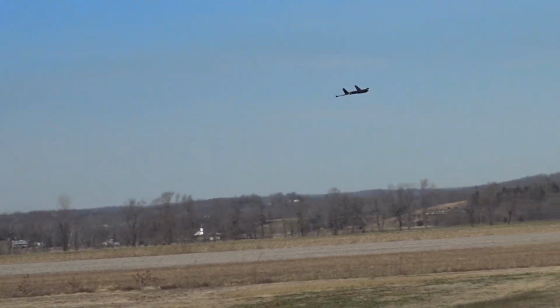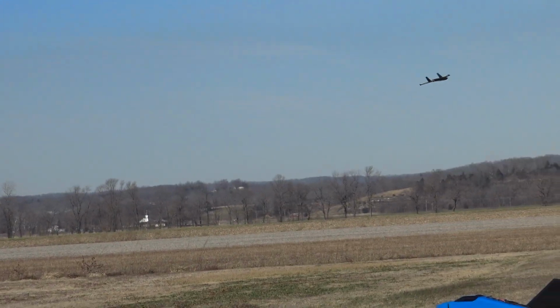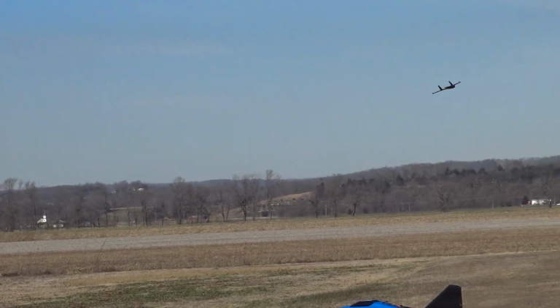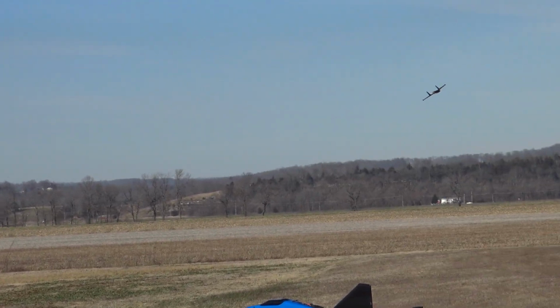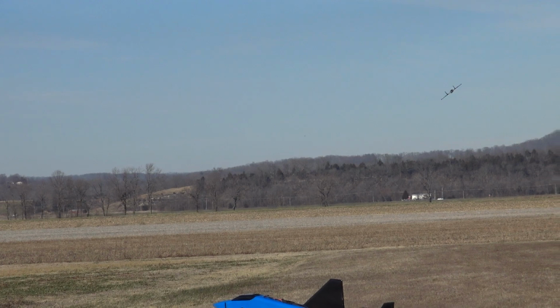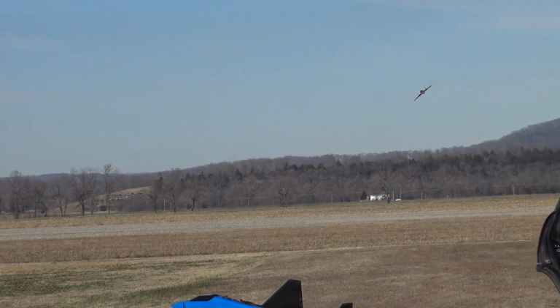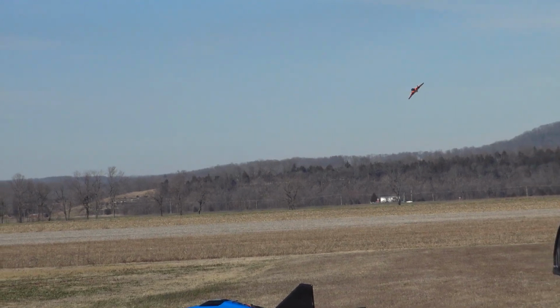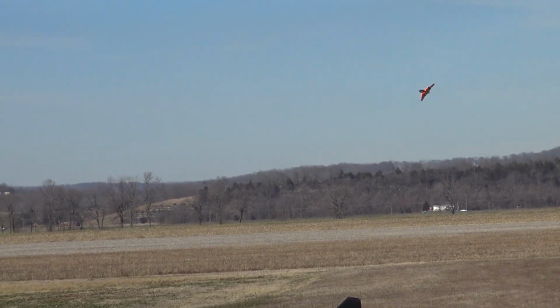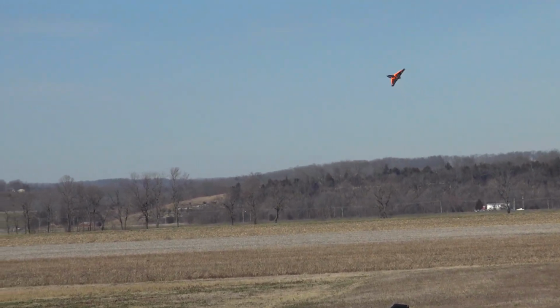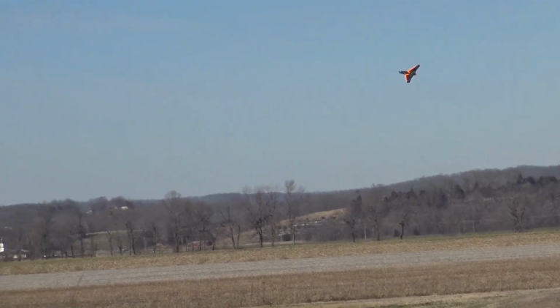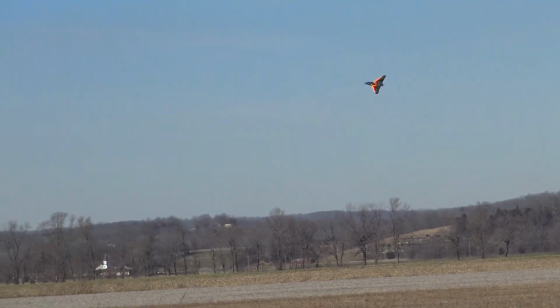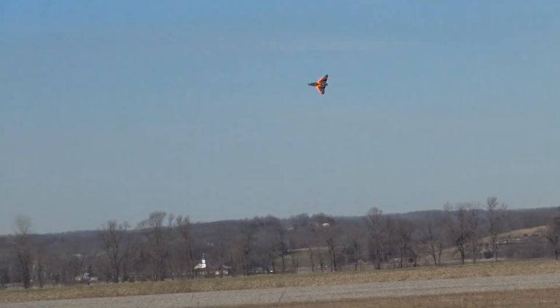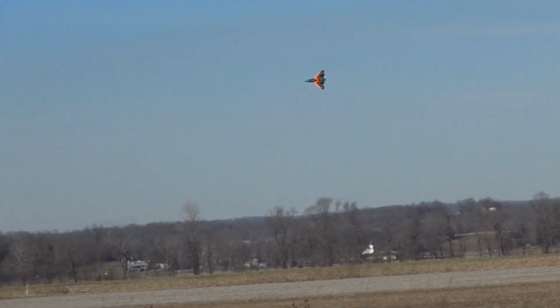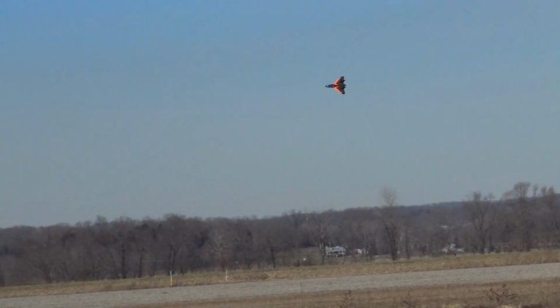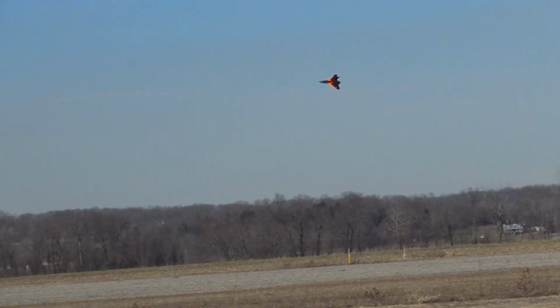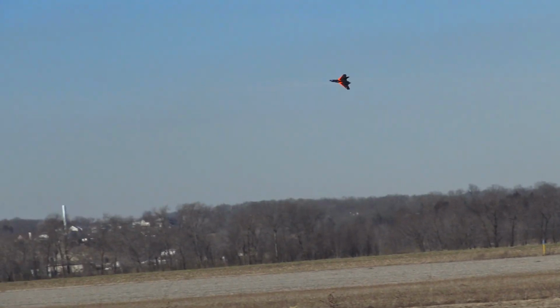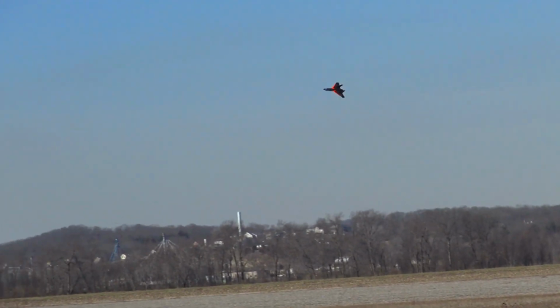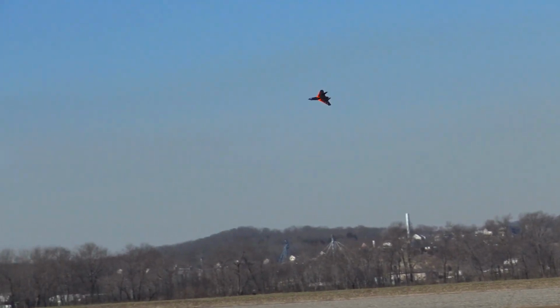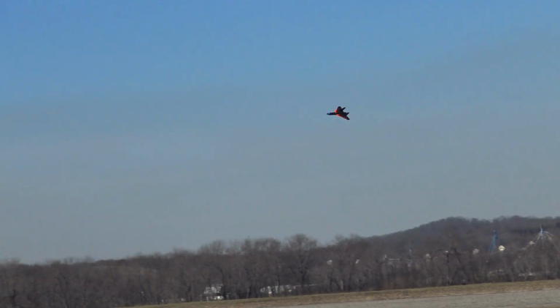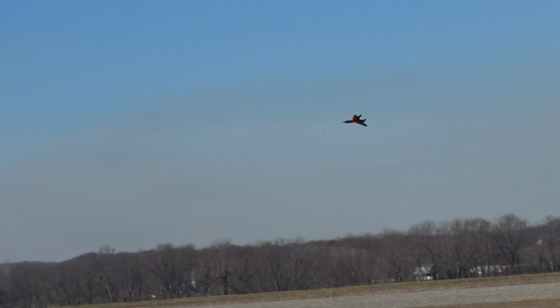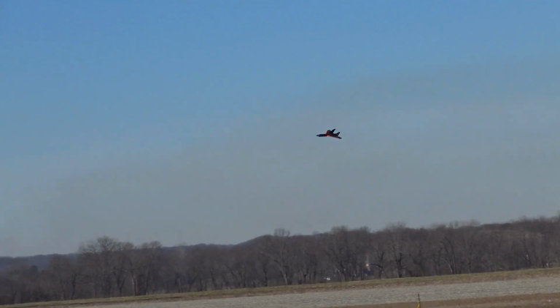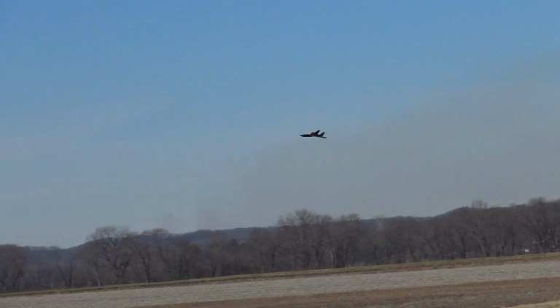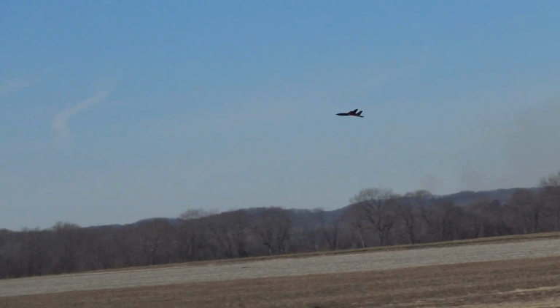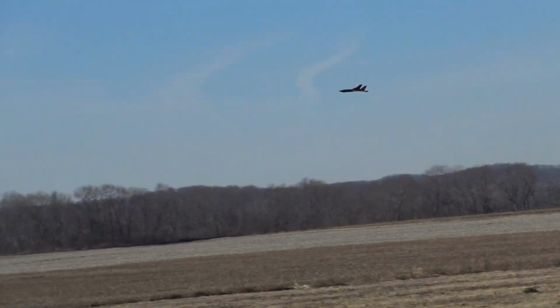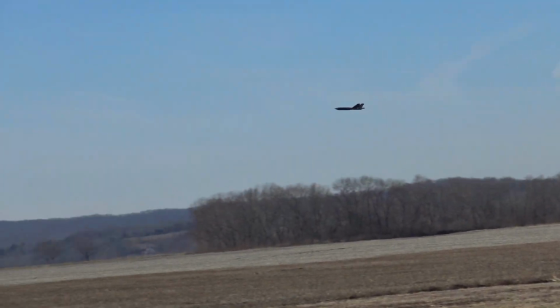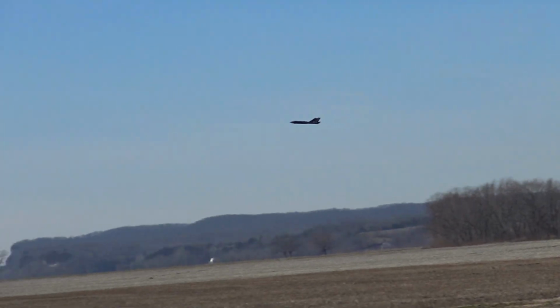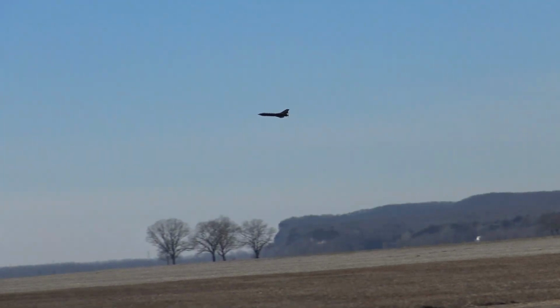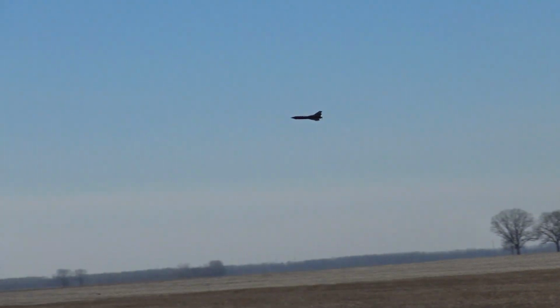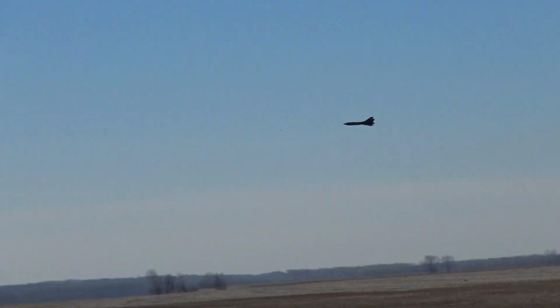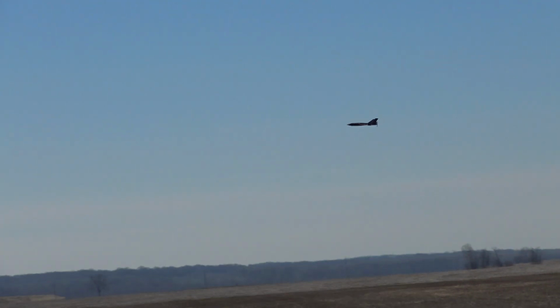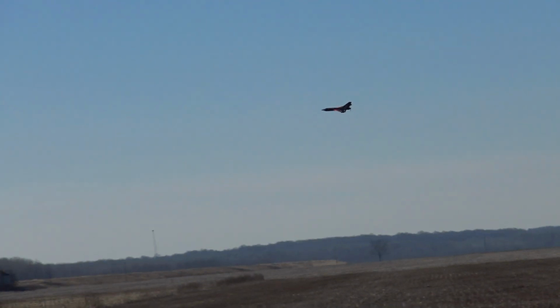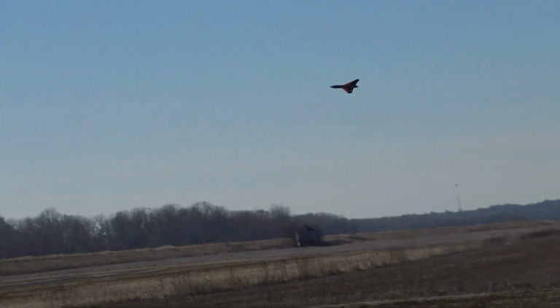Just flying around slow and low so Frank can try and keep the camera in focus. The sky conditions are giving the camera a little bit of a hard time keeping focus on it.